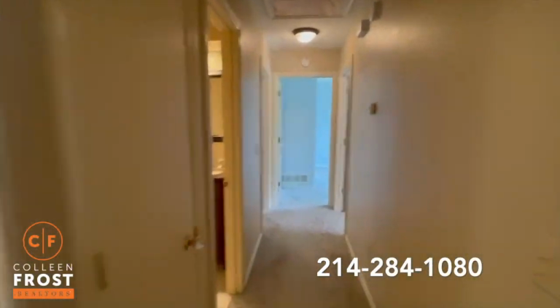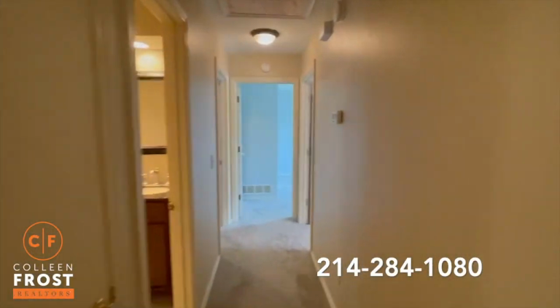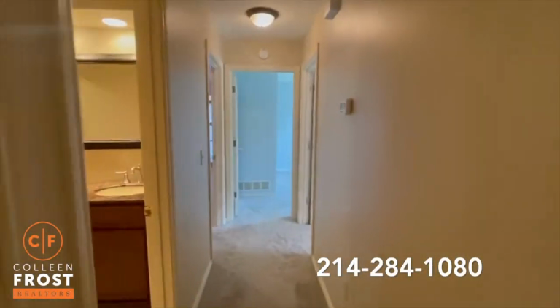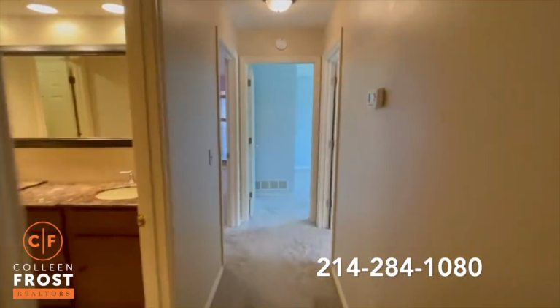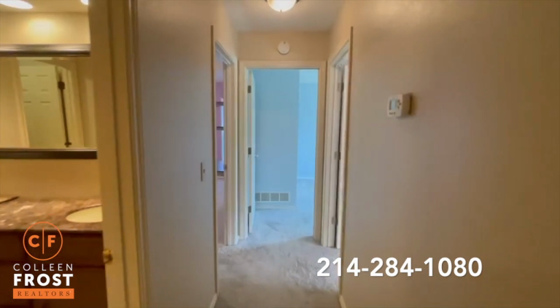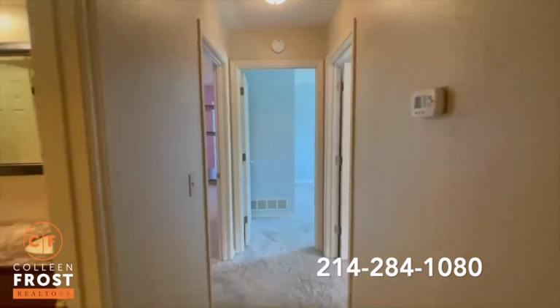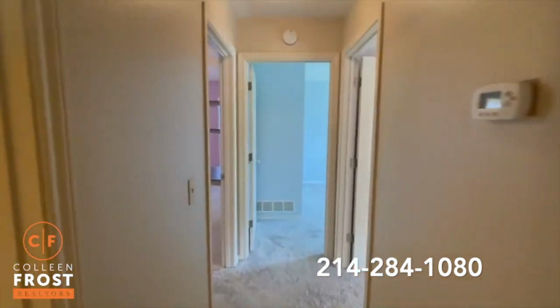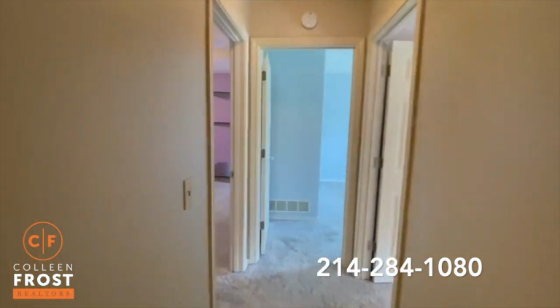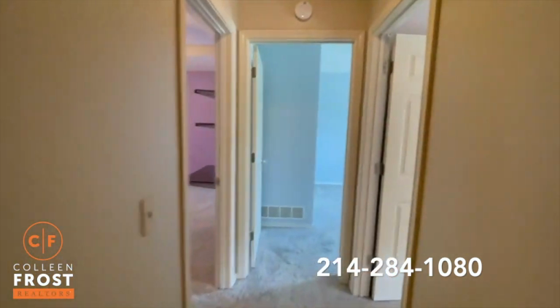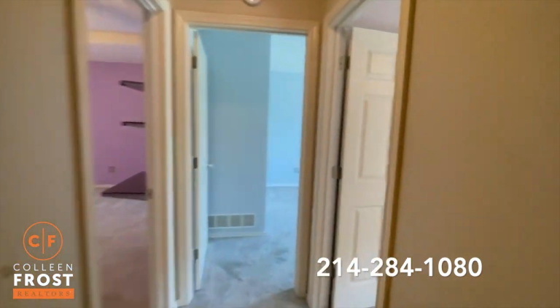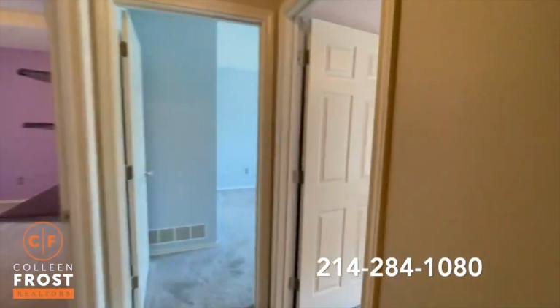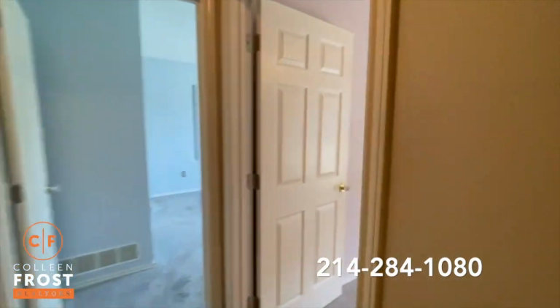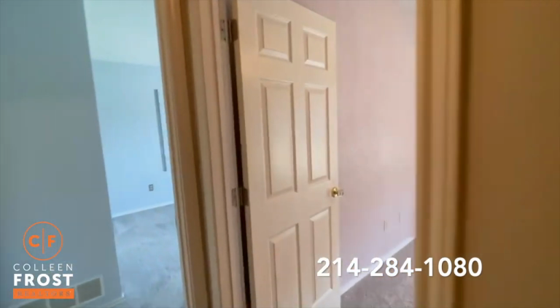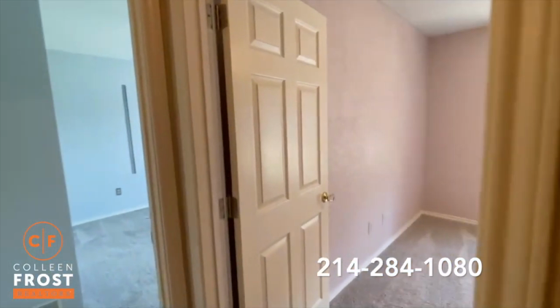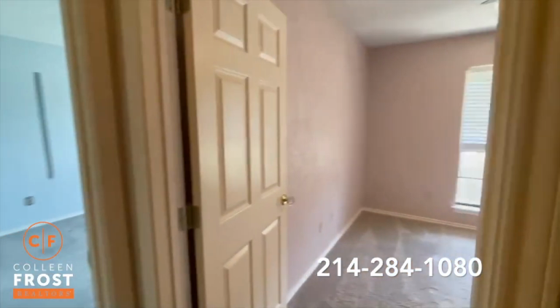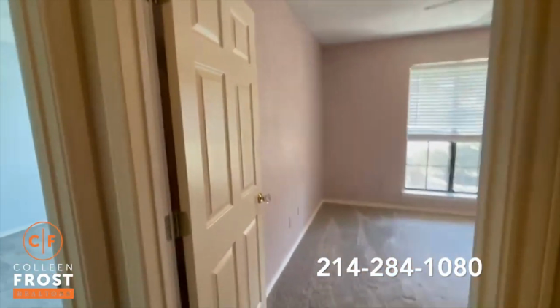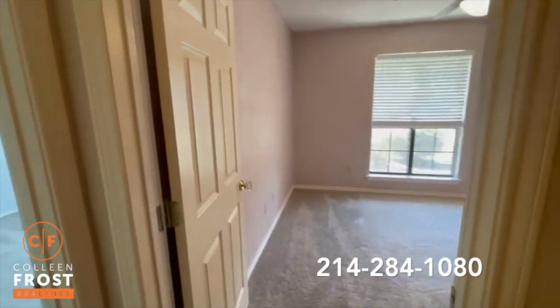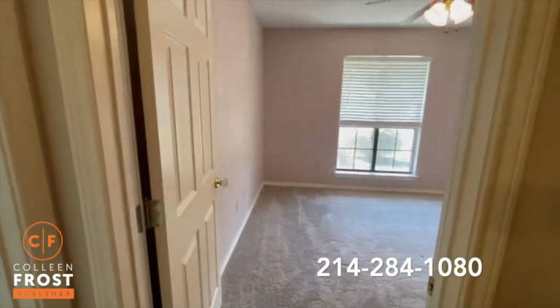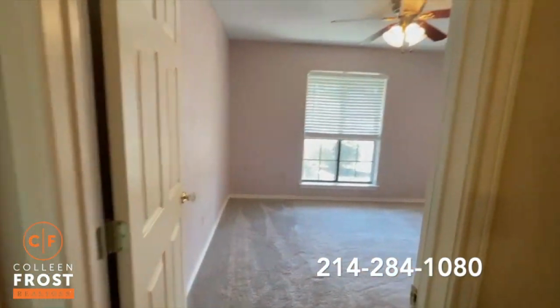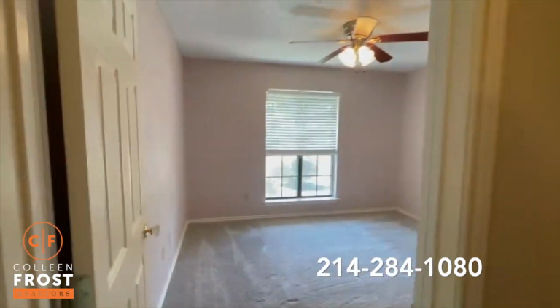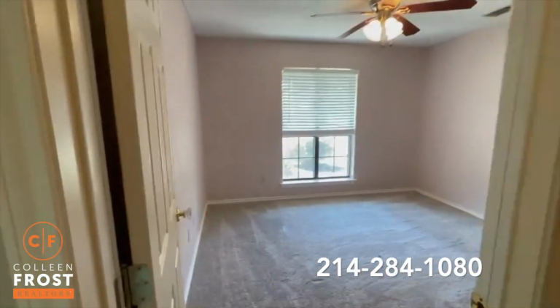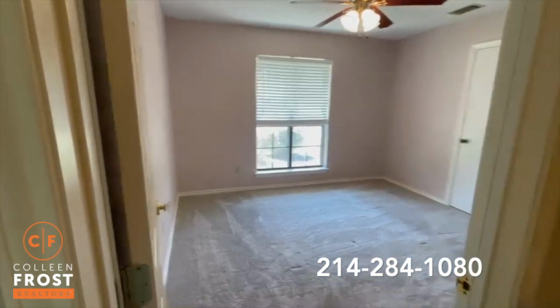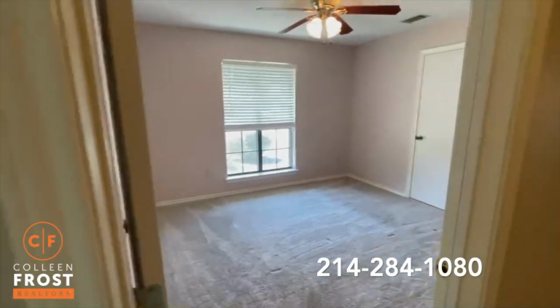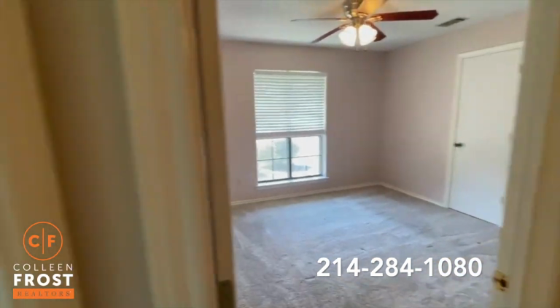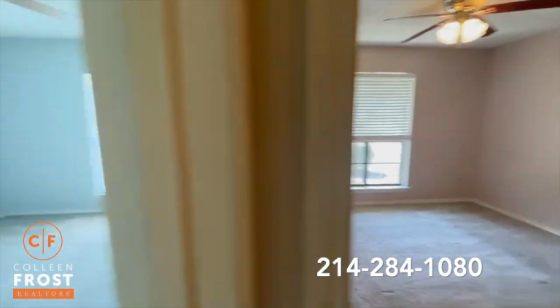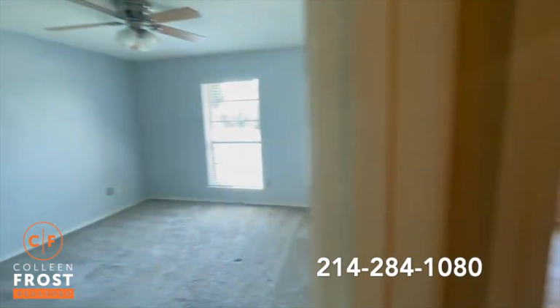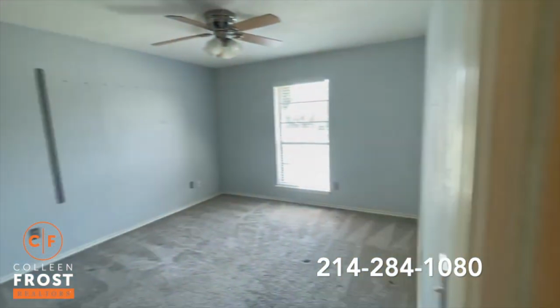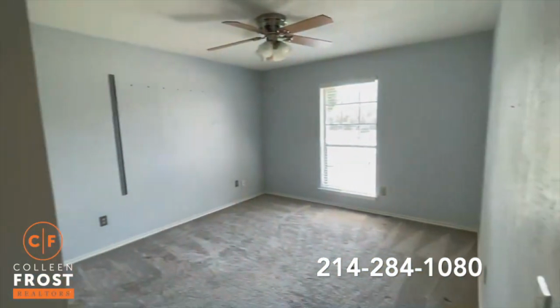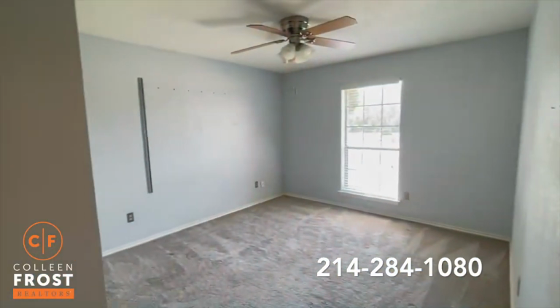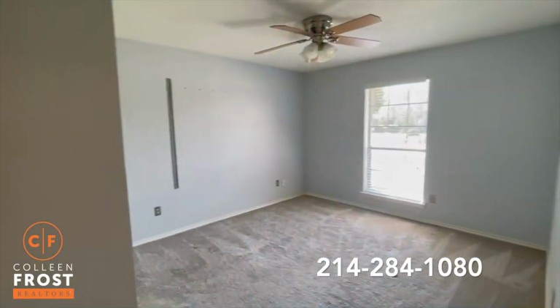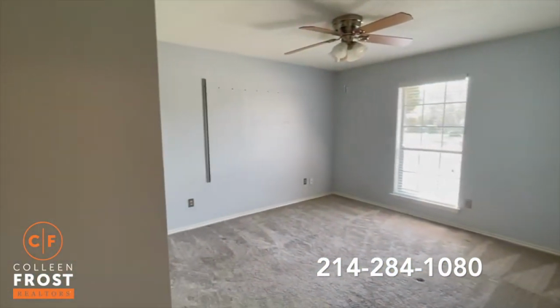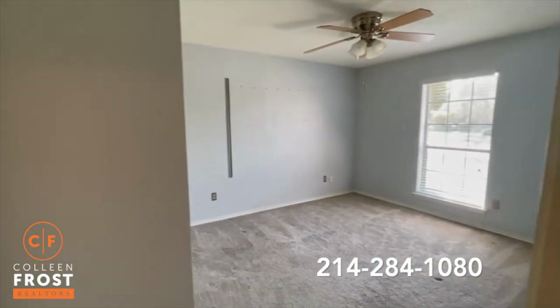It's a three bedroom, two bath home. There are two secondary bedrooms with closets and ceiling fans in all the rooms.